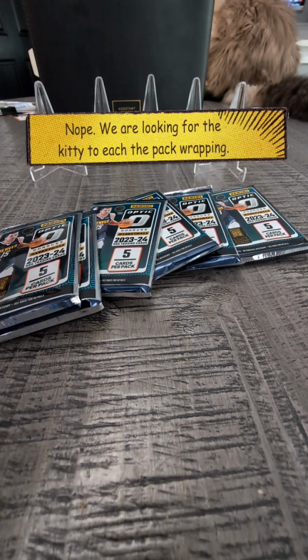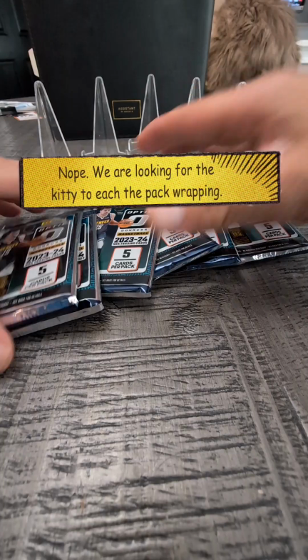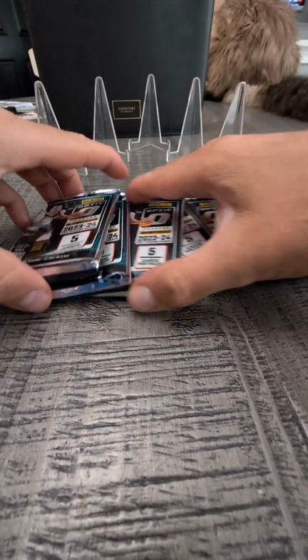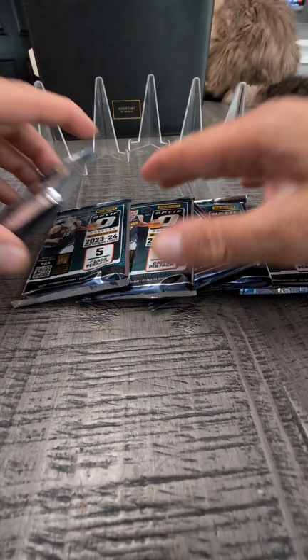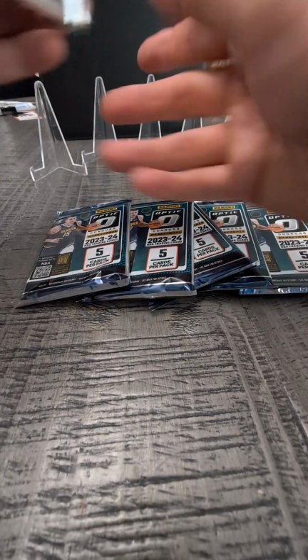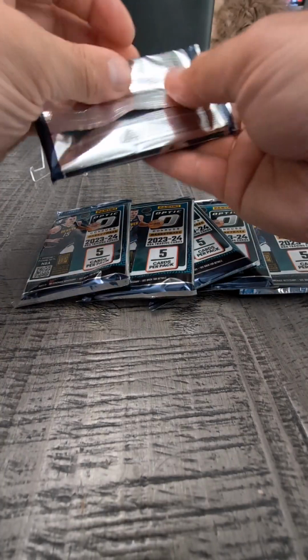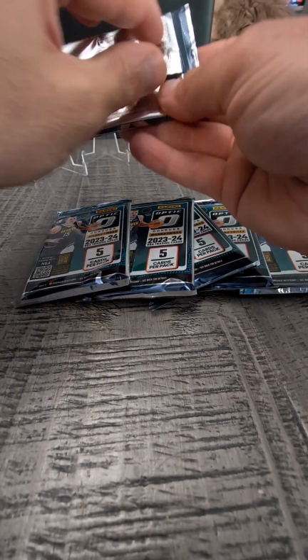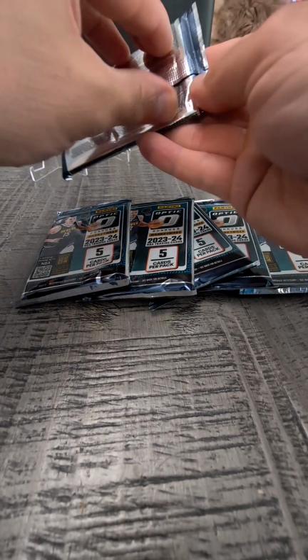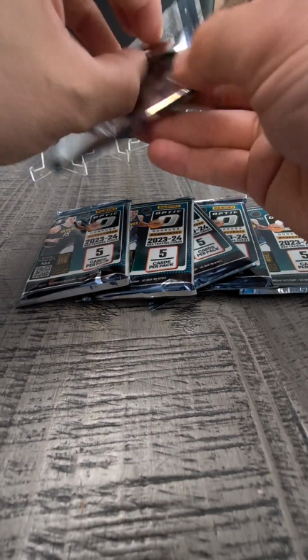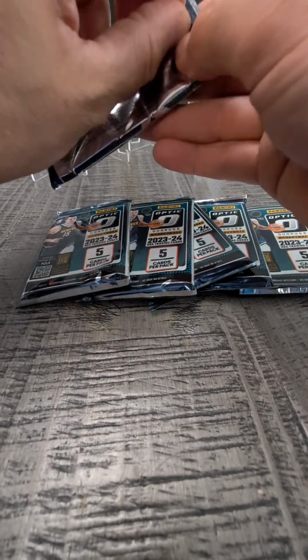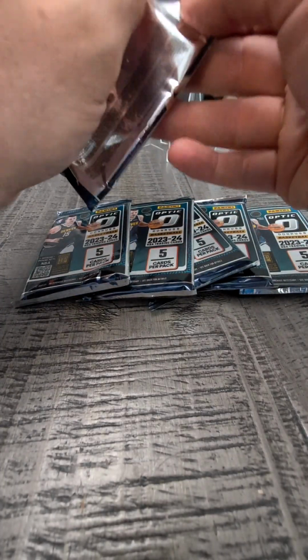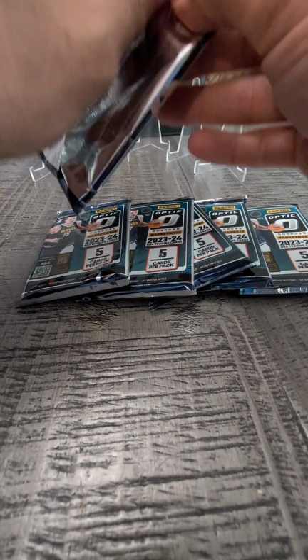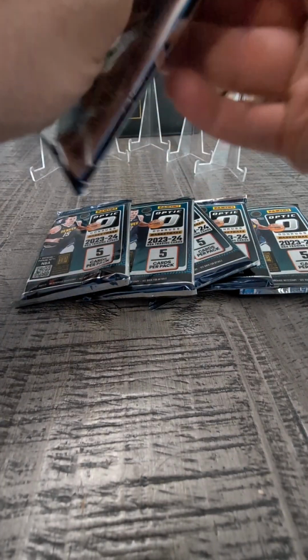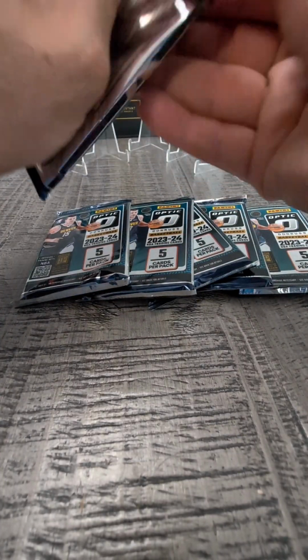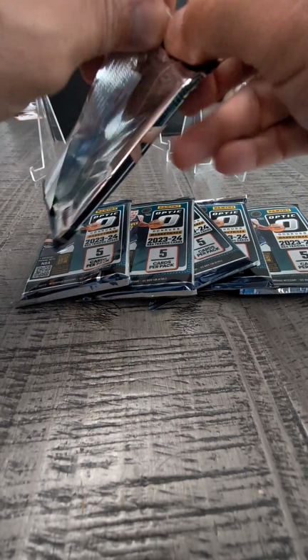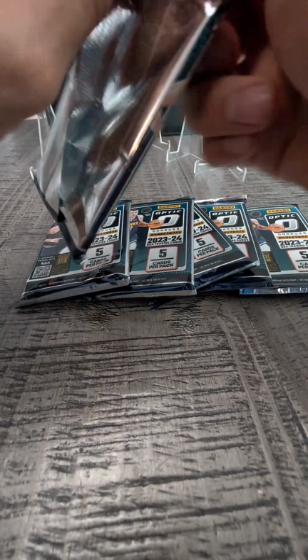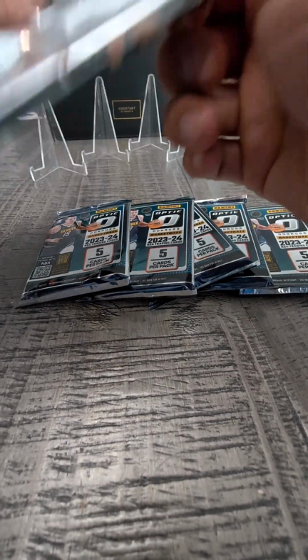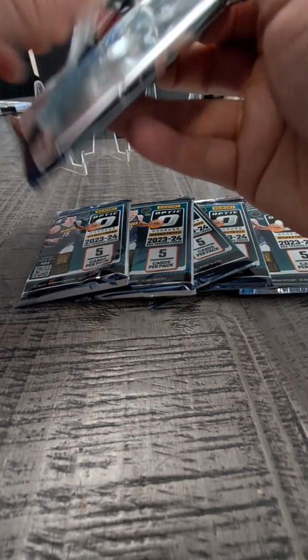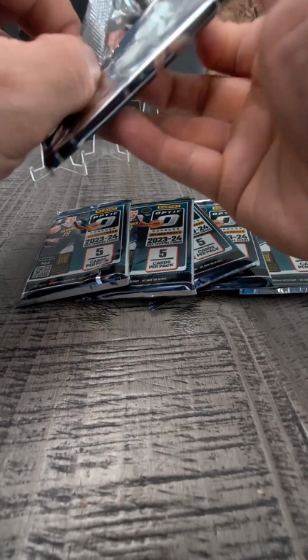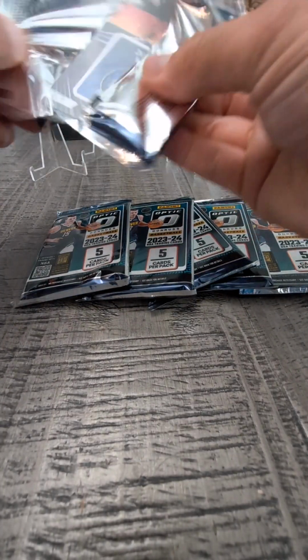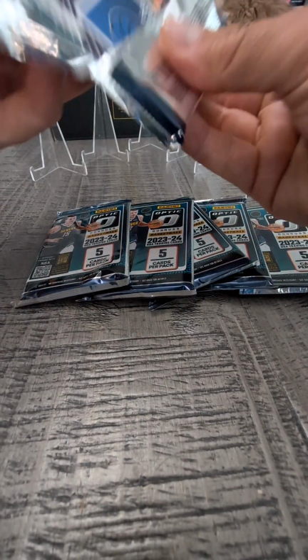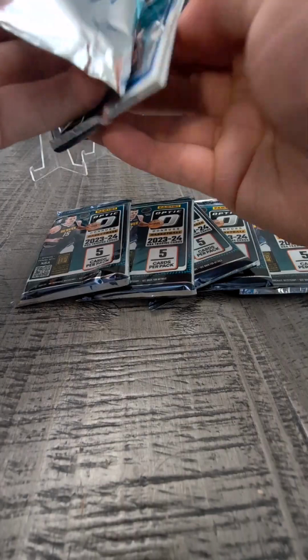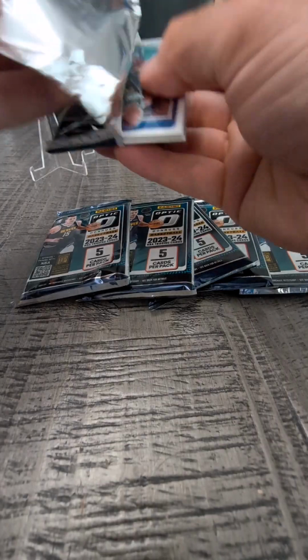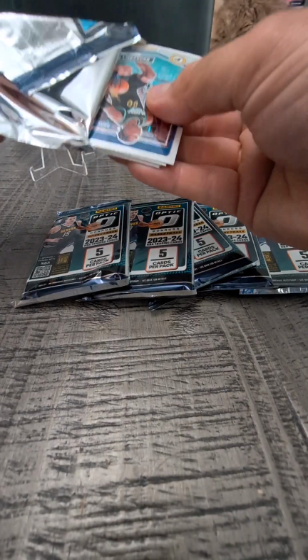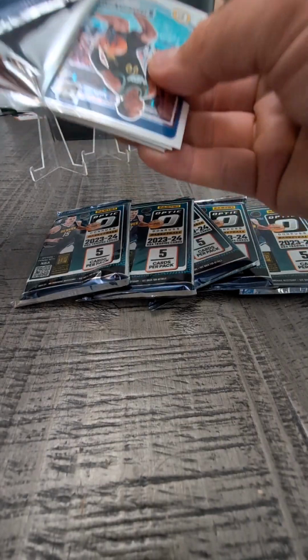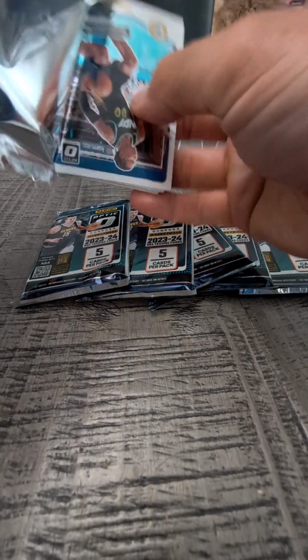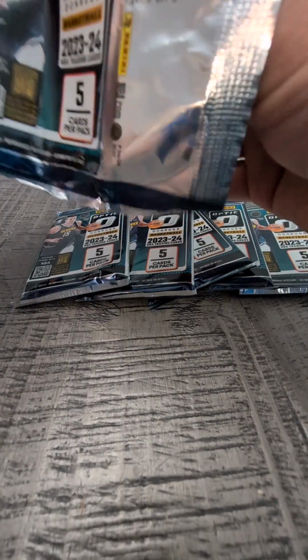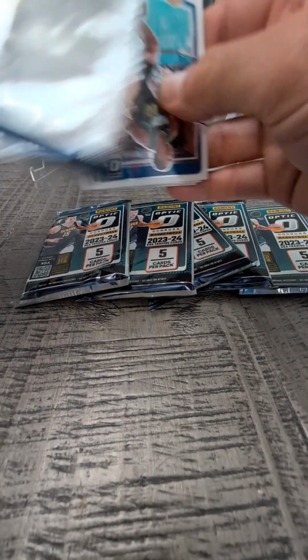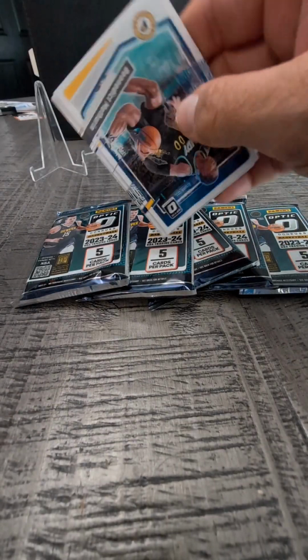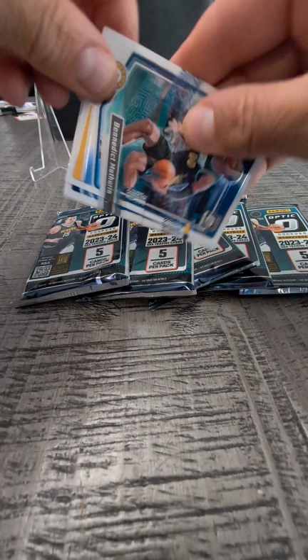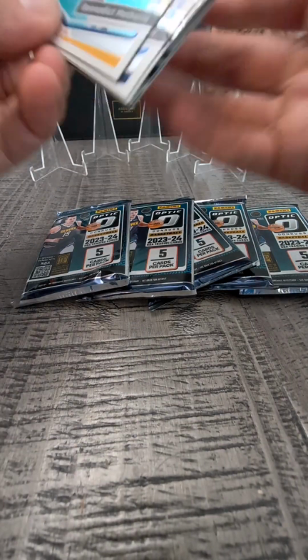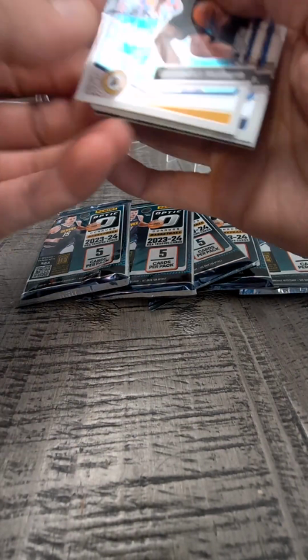I guess everybody is looking for Wemby. I don't know — I saw him, I bought him. Here we go, let's see what we got. They're supposed to be really cool cards.